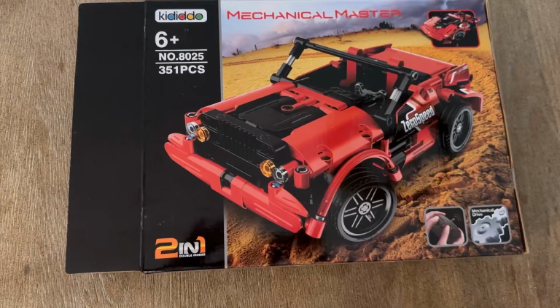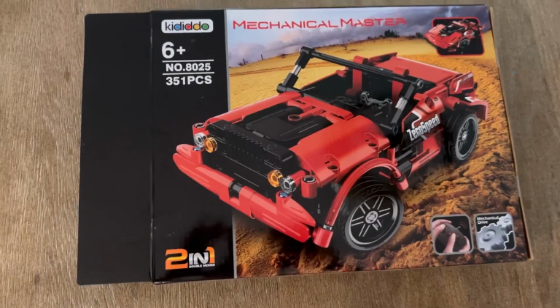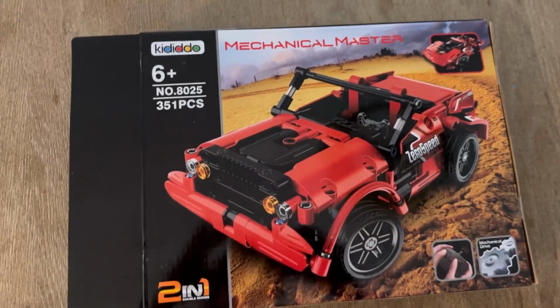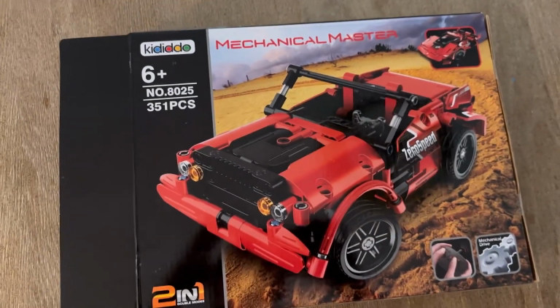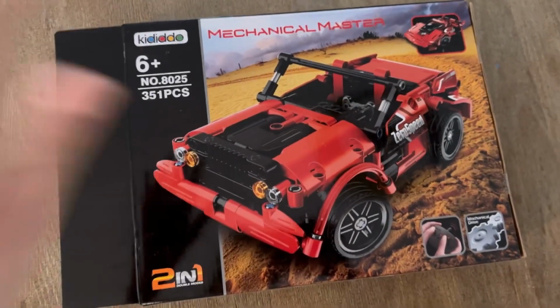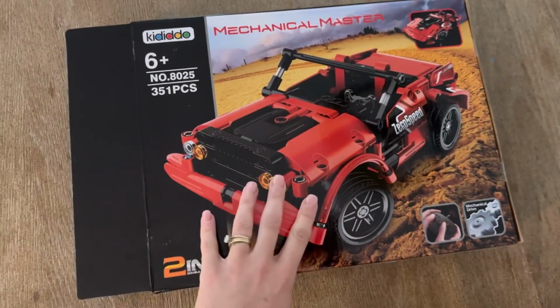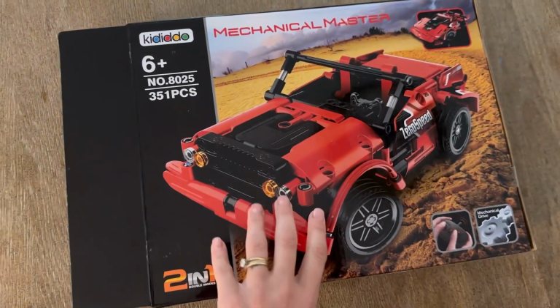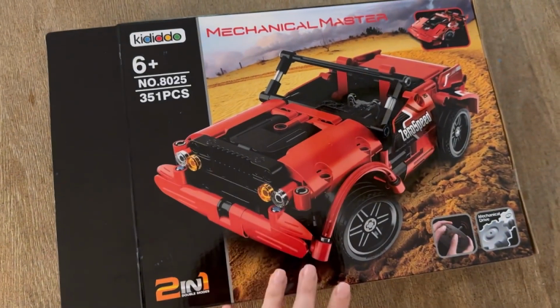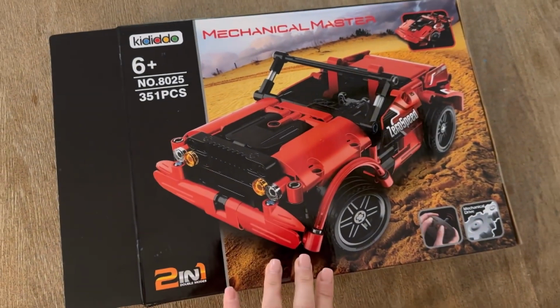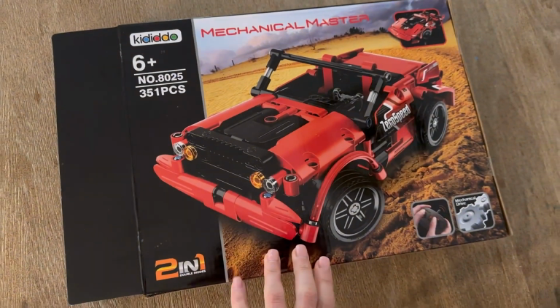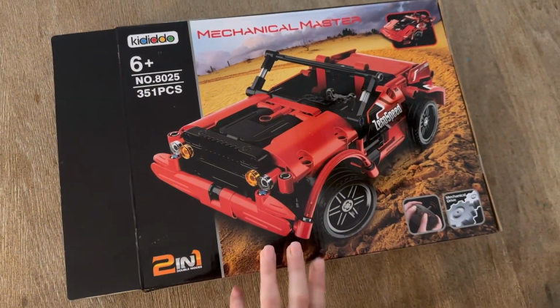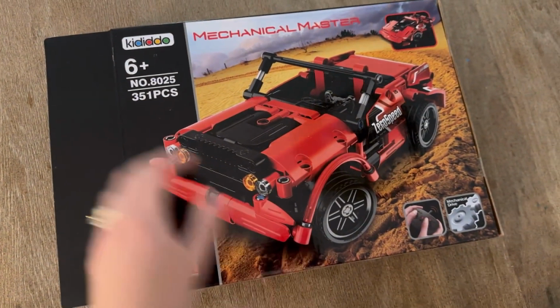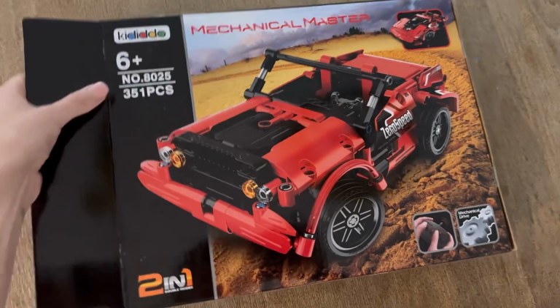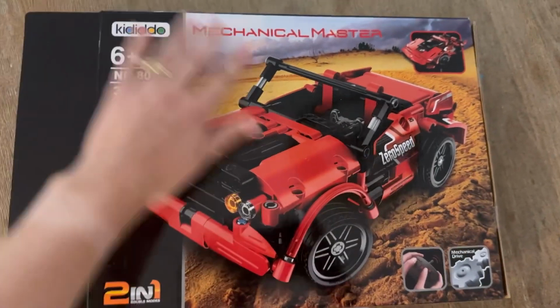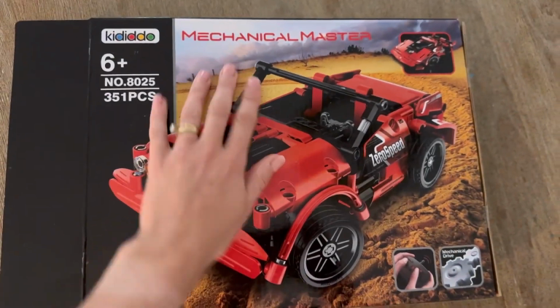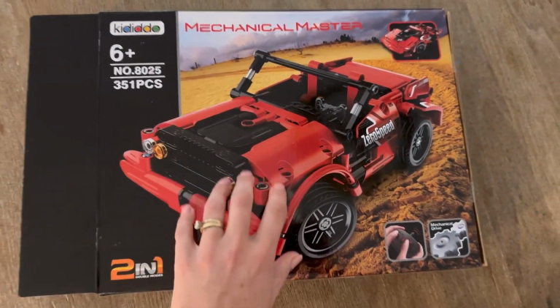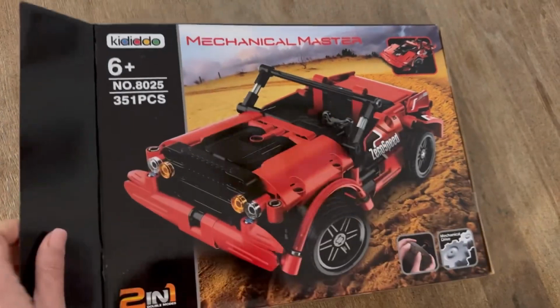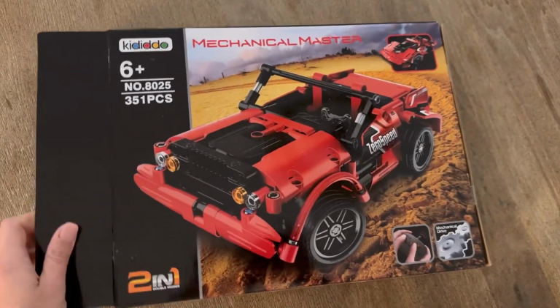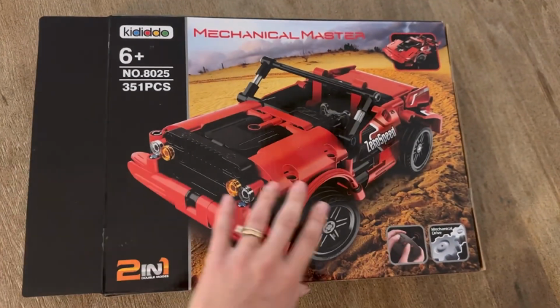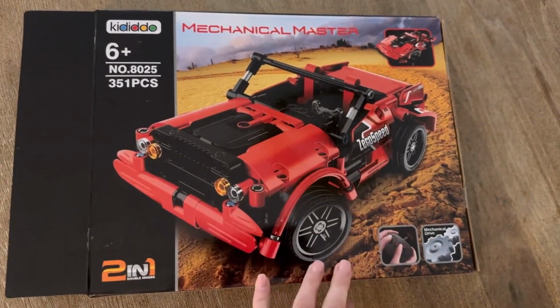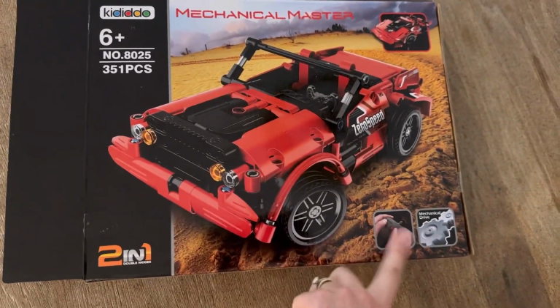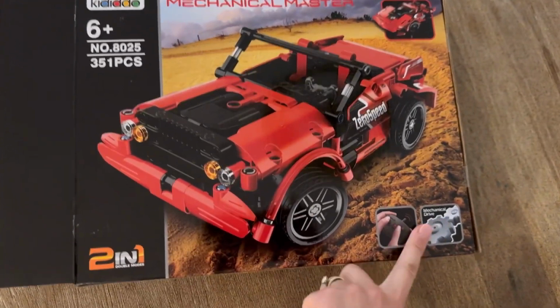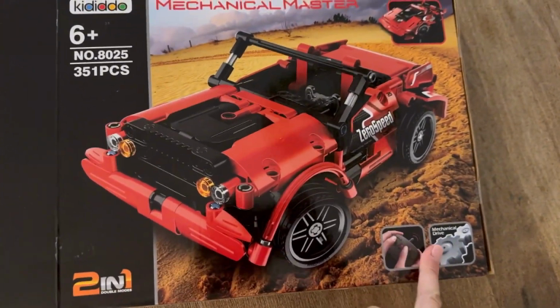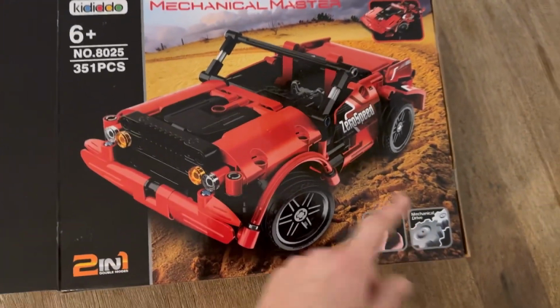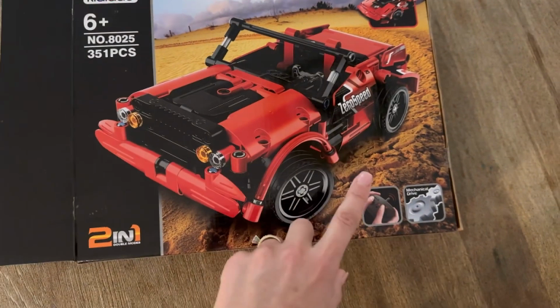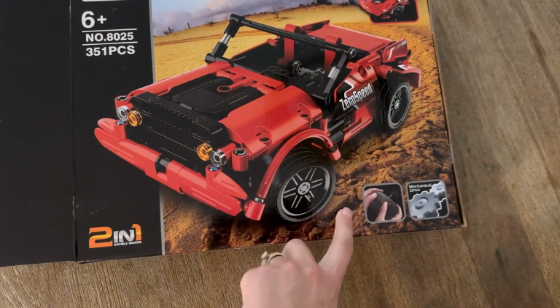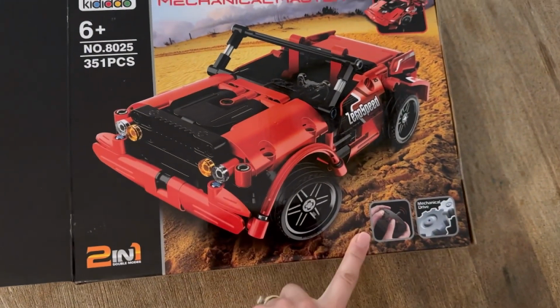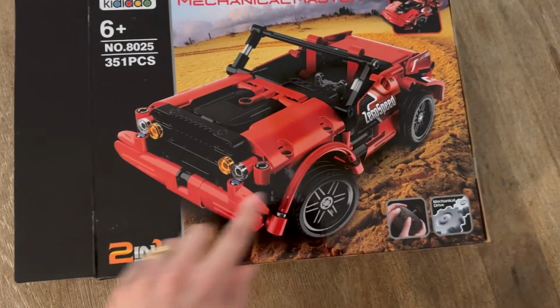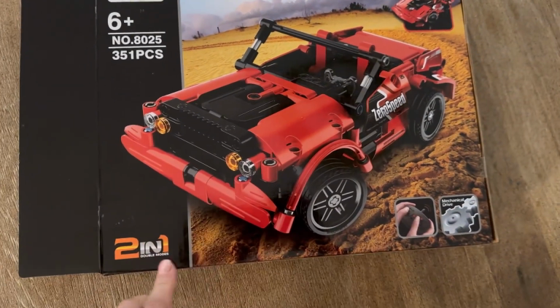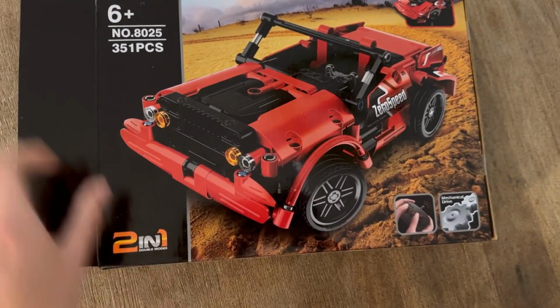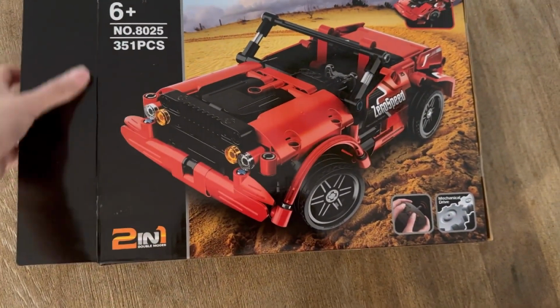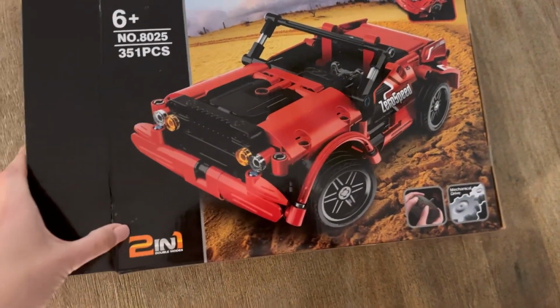We are so excited to put together this STEM remote control racing car. The company sent it to us to share with you and it looks amazing. My son is so excited to build his own remote controlled car. The box says ages 6 and up, but my 5-year-old and I are going to work on it together.